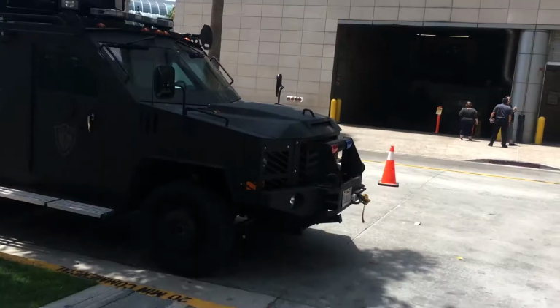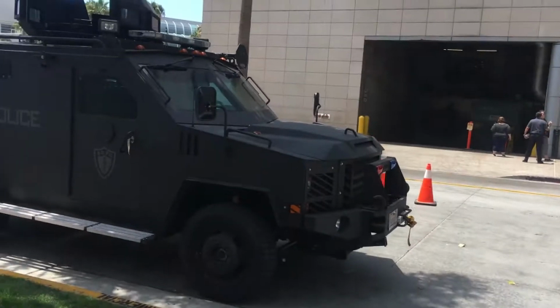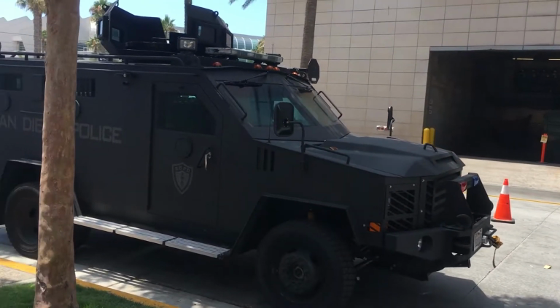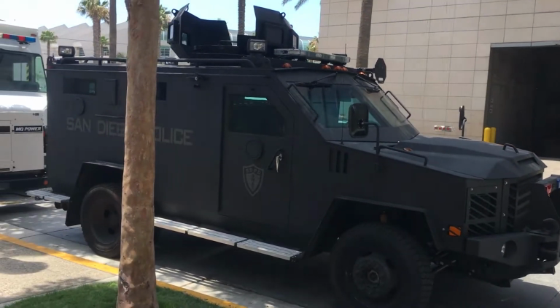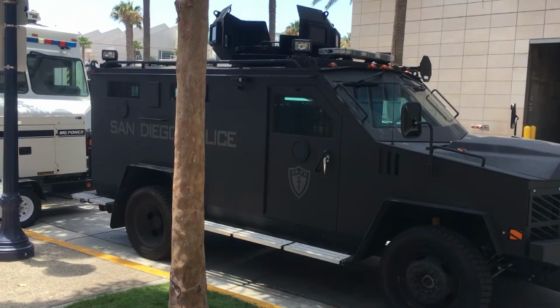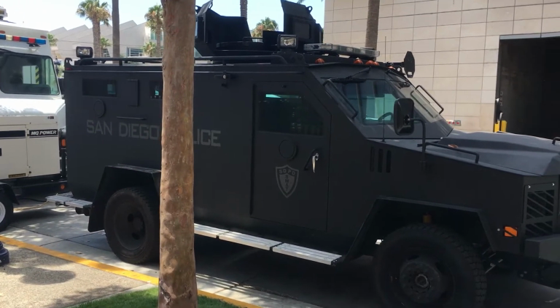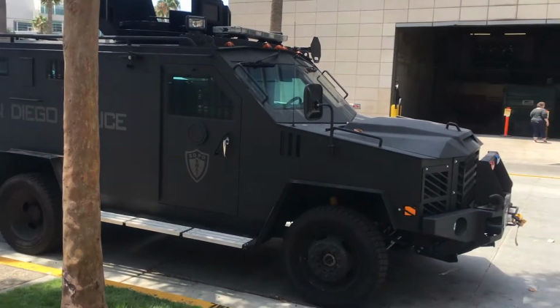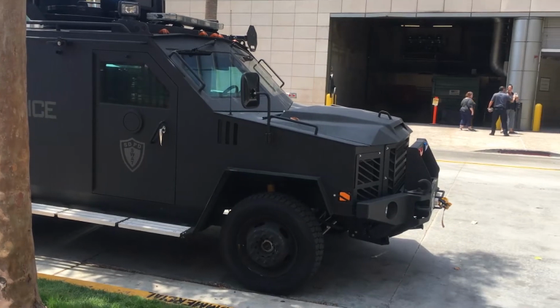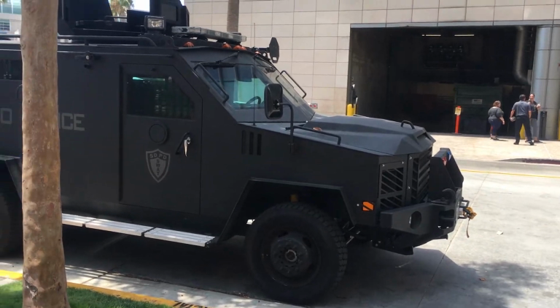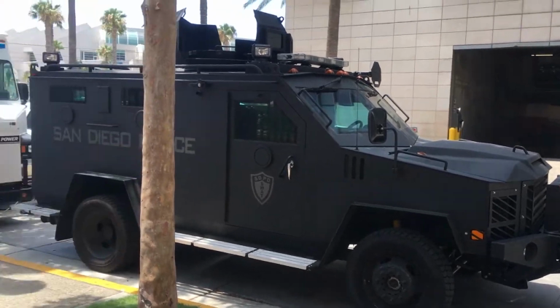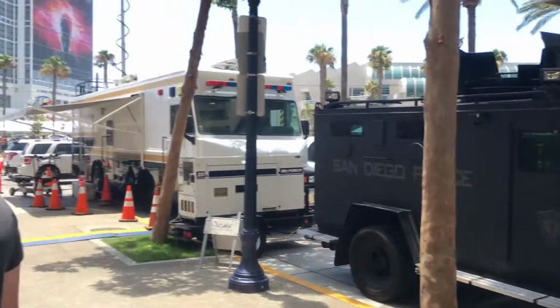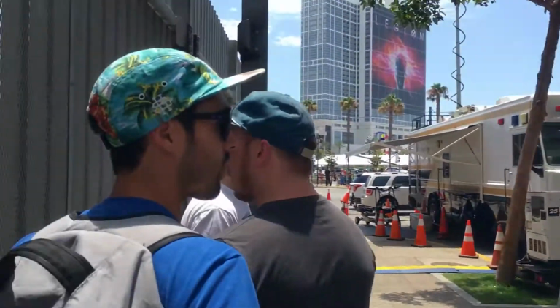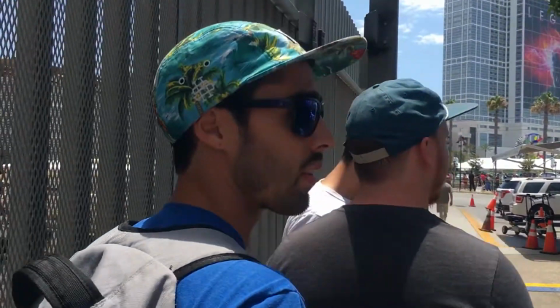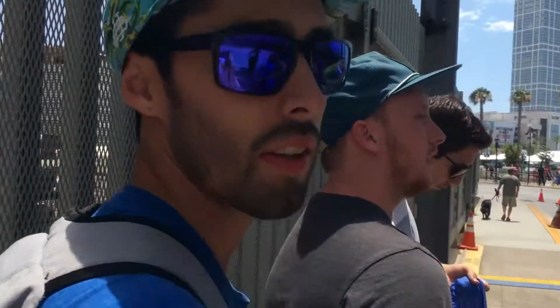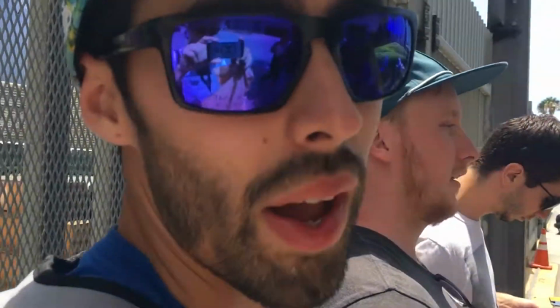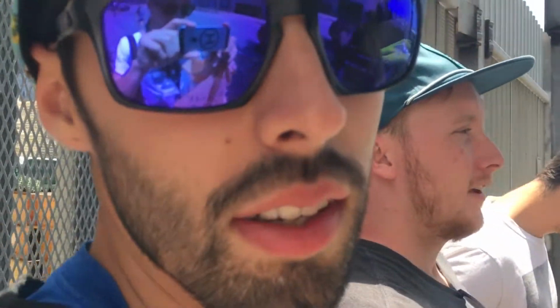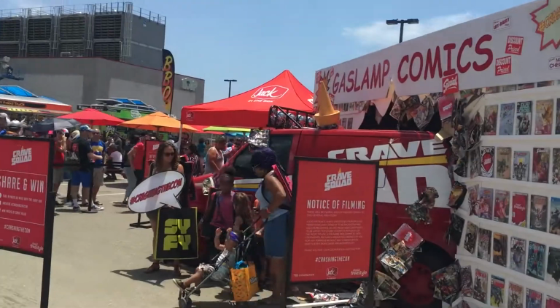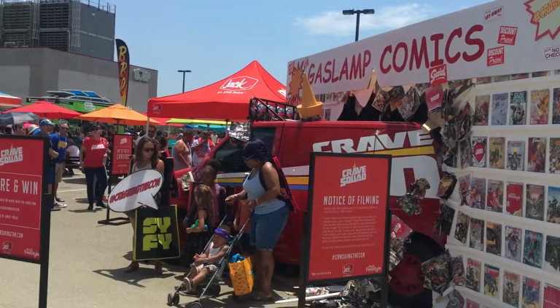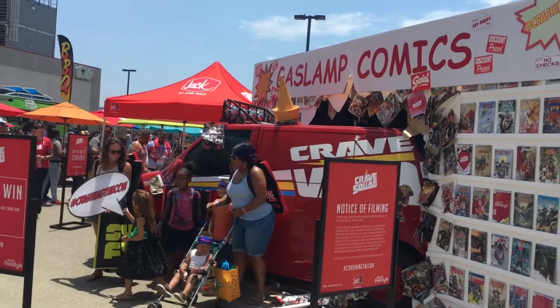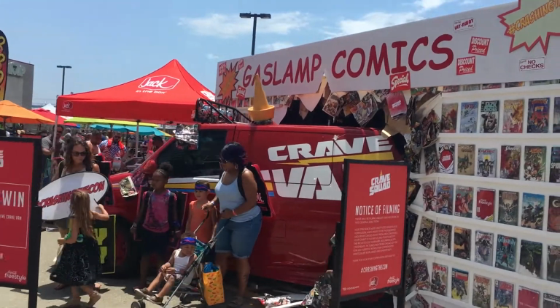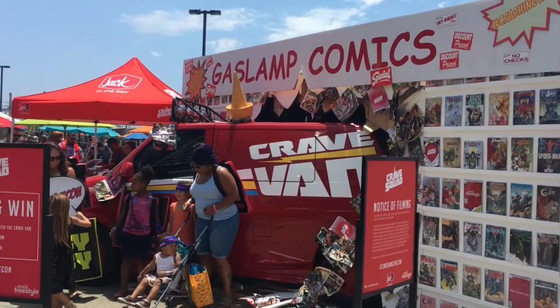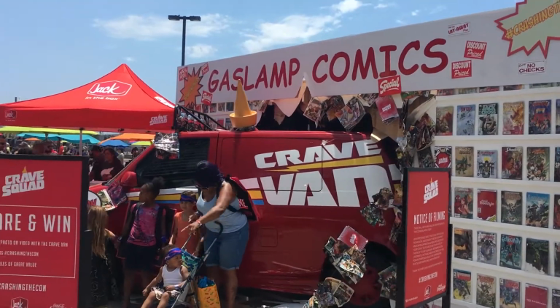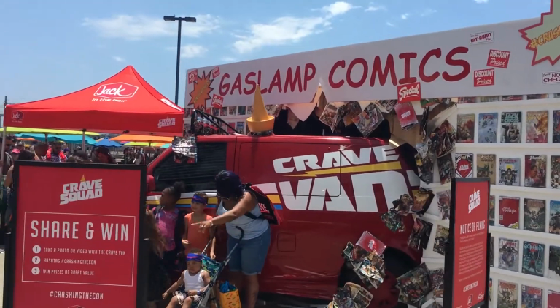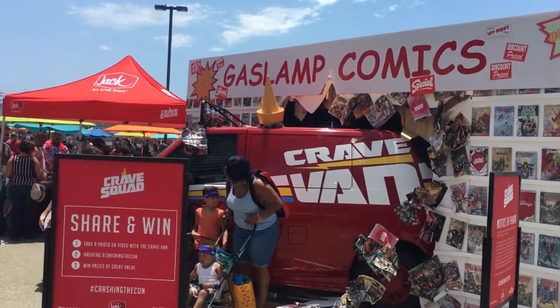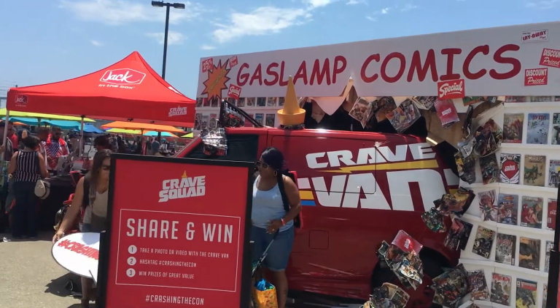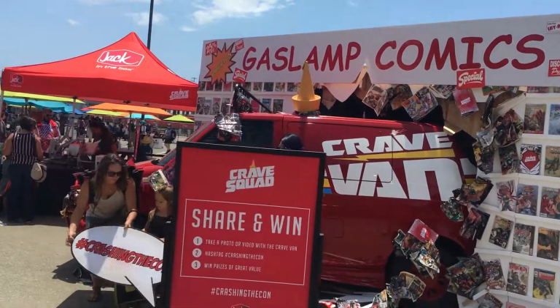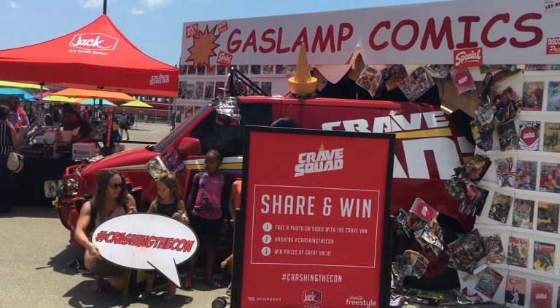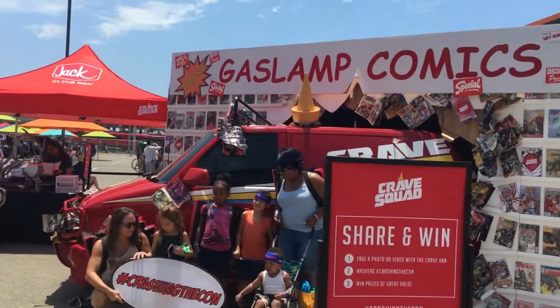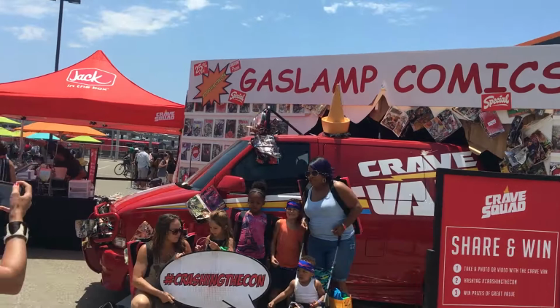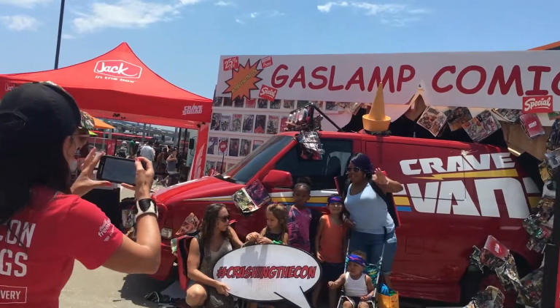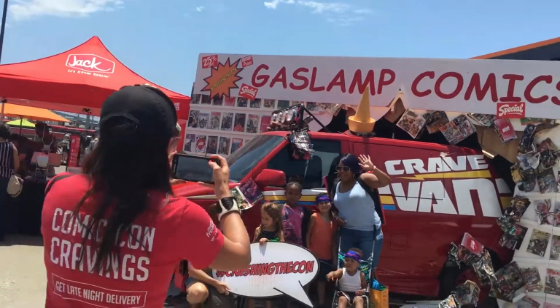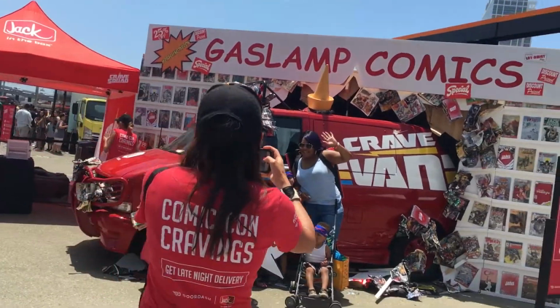Some serious cosplay going on here. Any true movie buff will recognize this vehicle from the 2003 action thriller SWAT. Here we got the Crave Van from the Jack in the Box commercials. Pretty sure it's a Chevy Astro, not too sure.